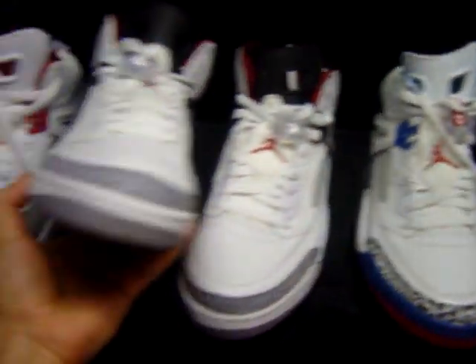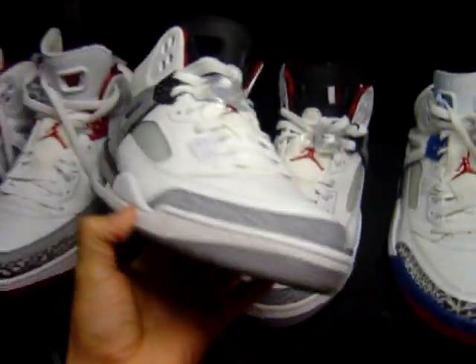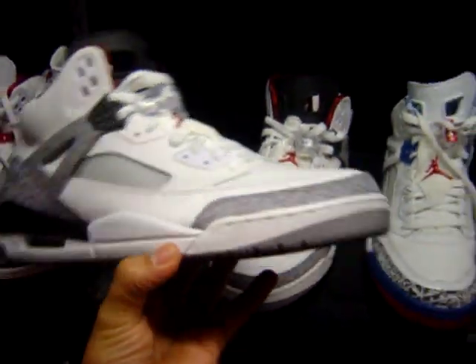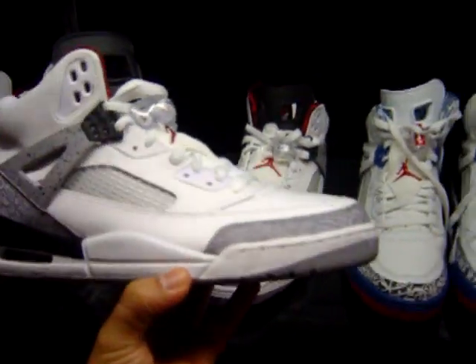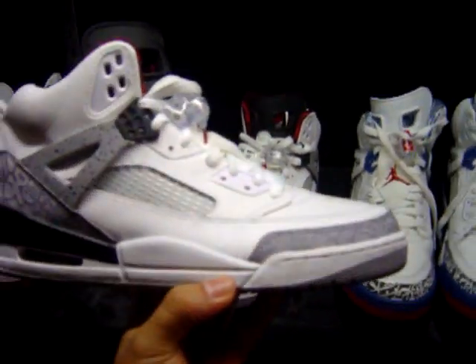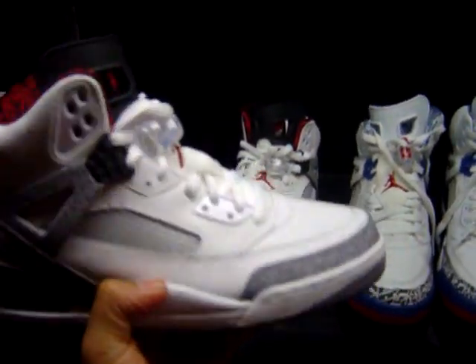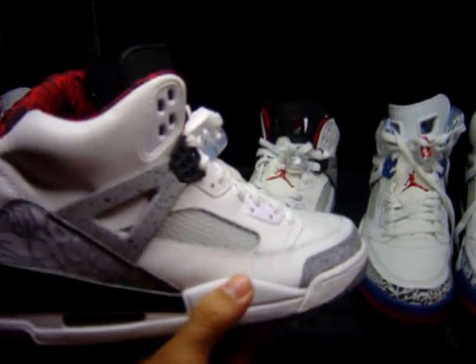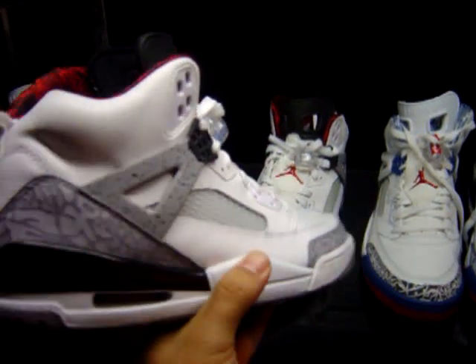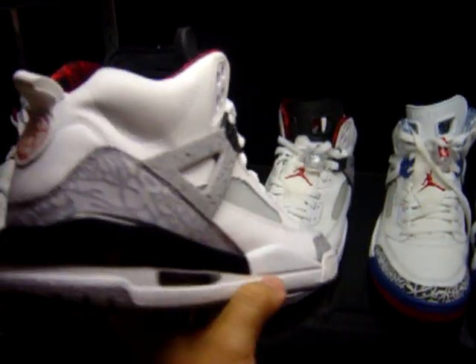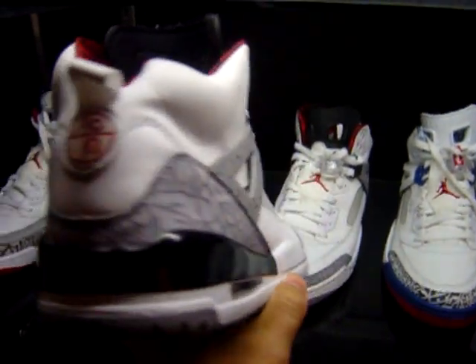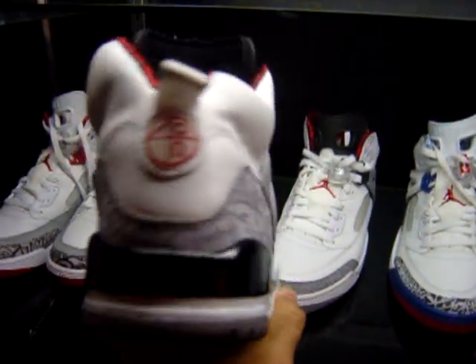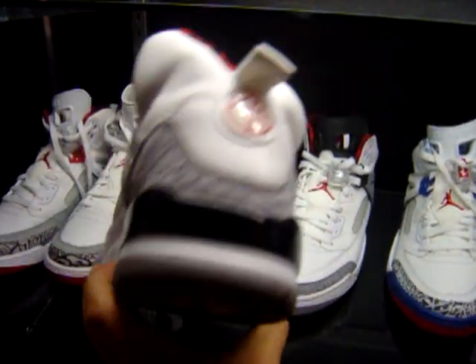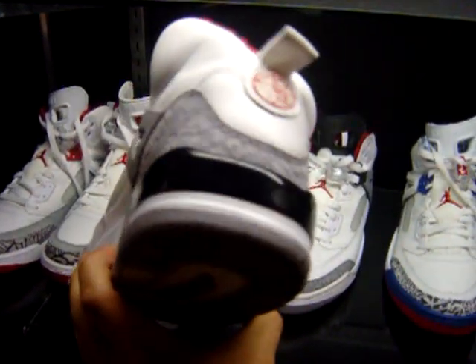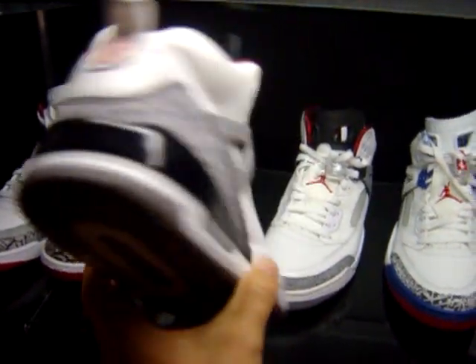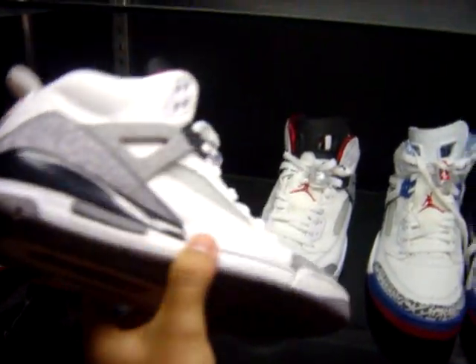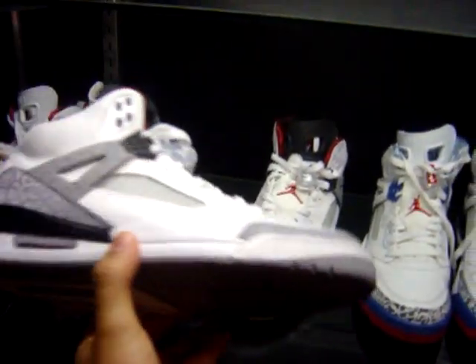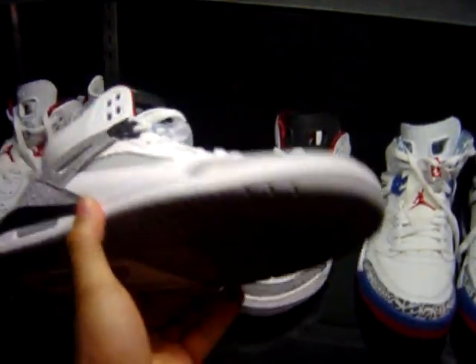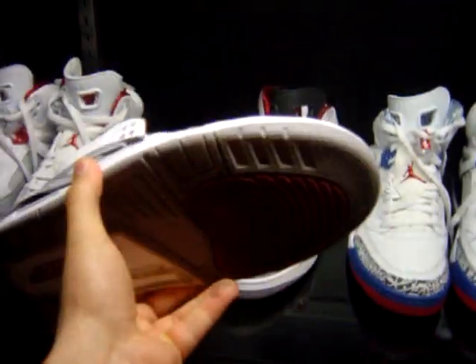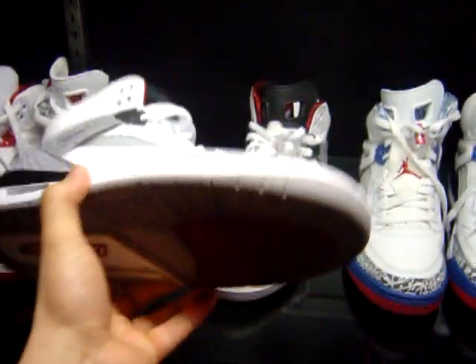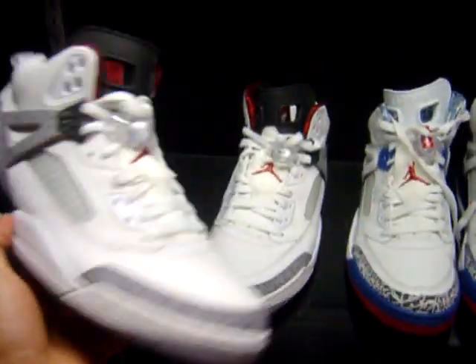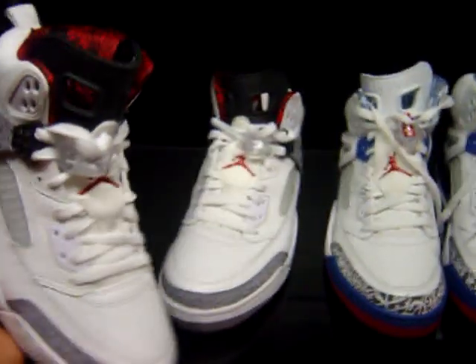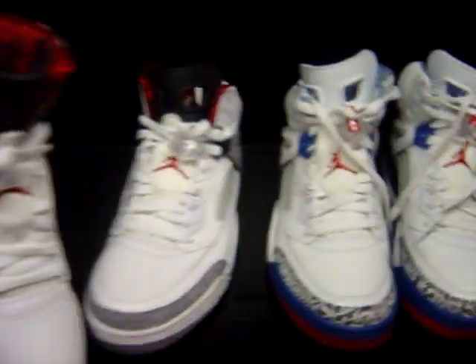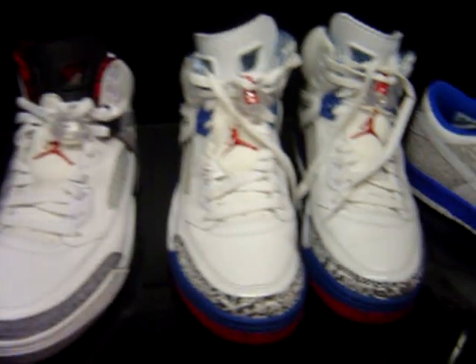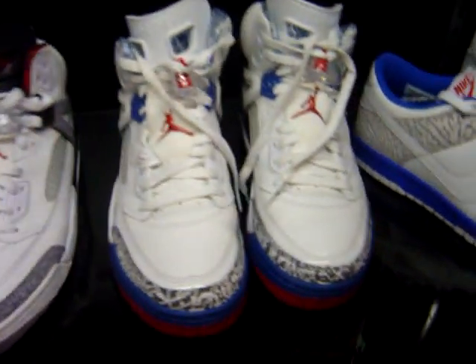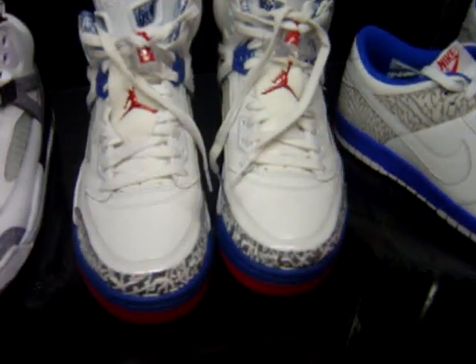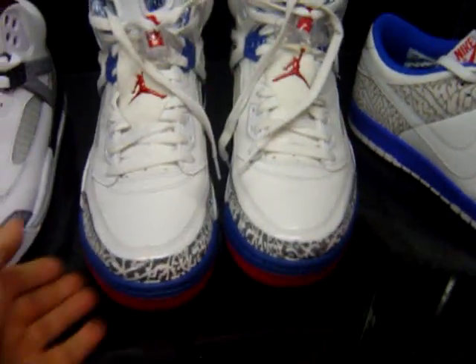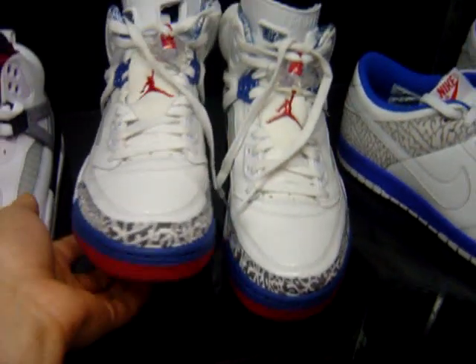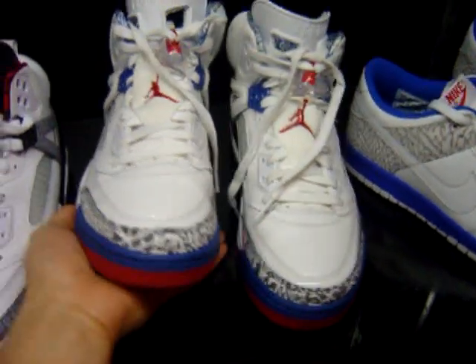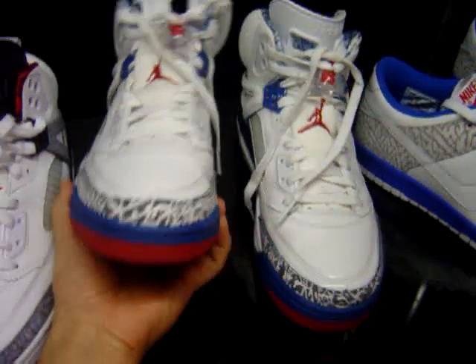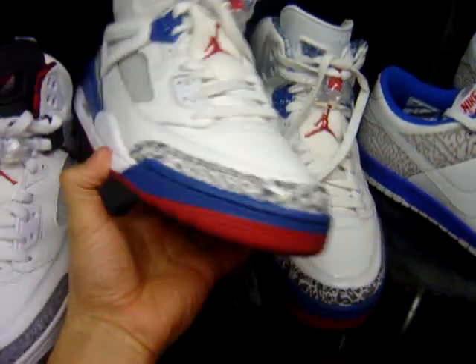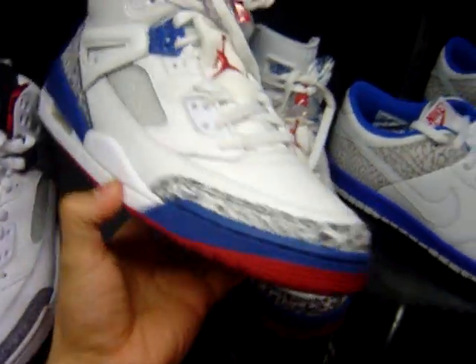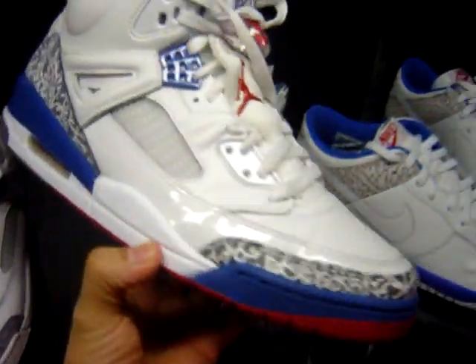These right here were a more general release. Next, we have the True Blue Spiz'ike.